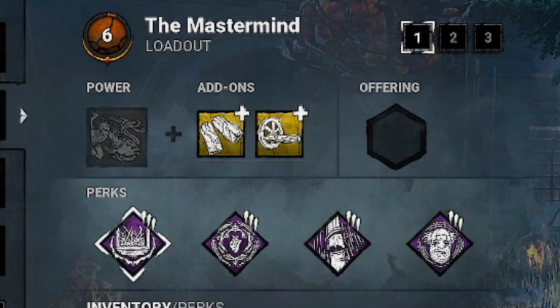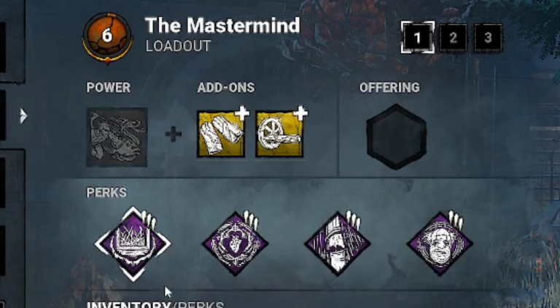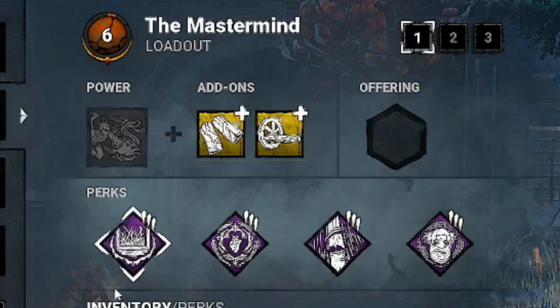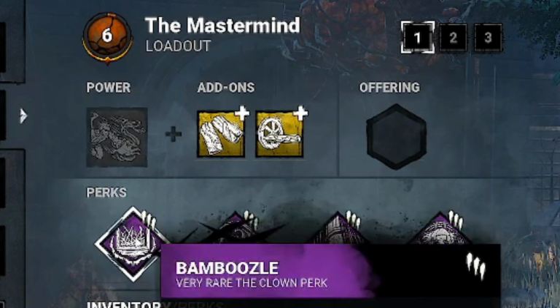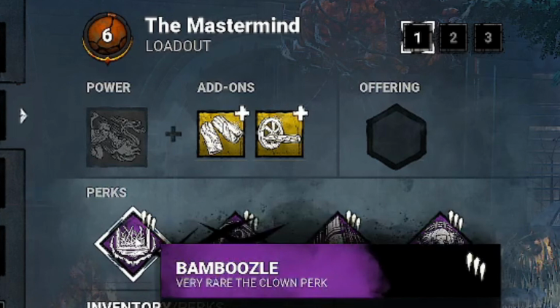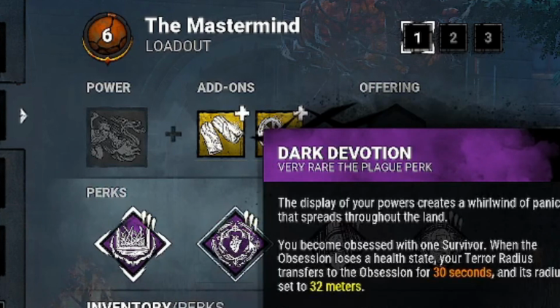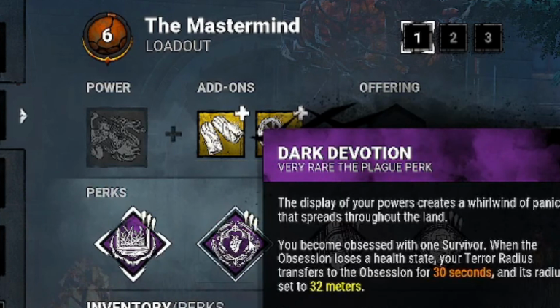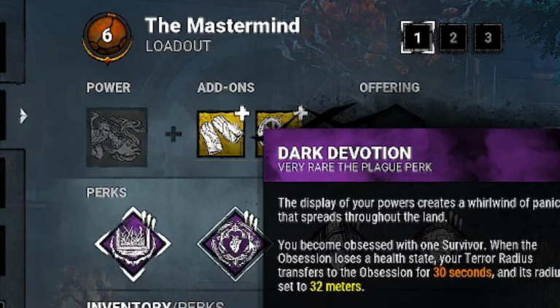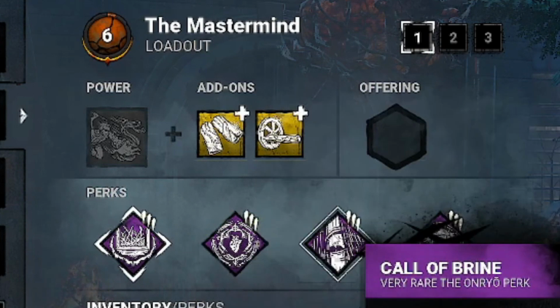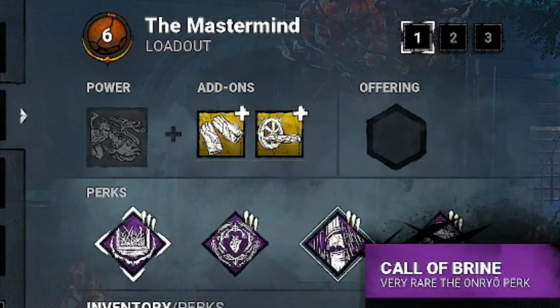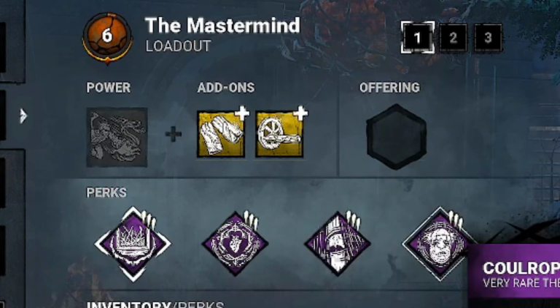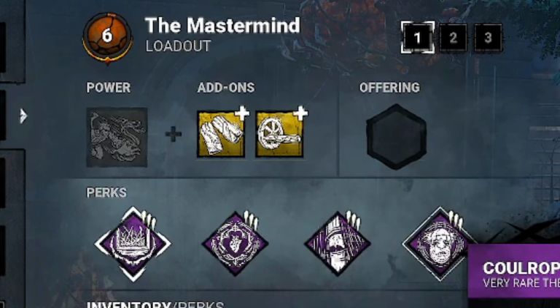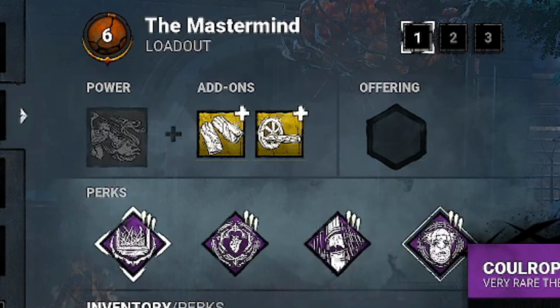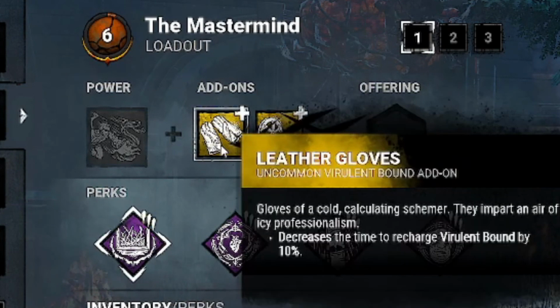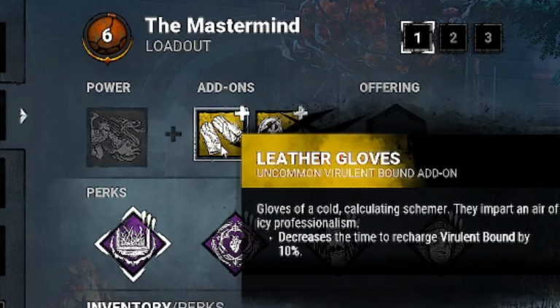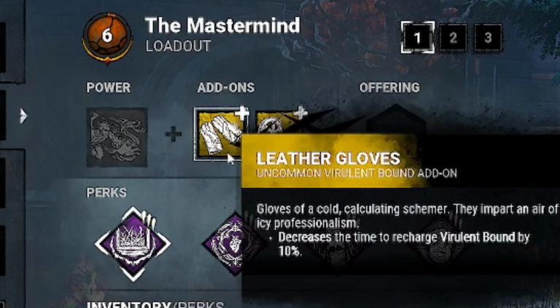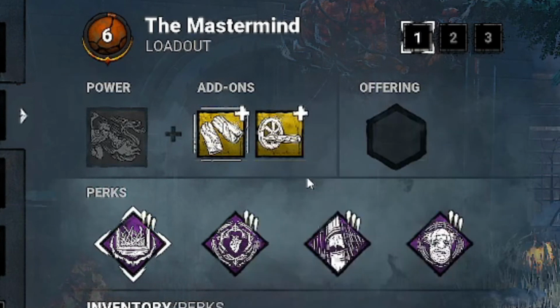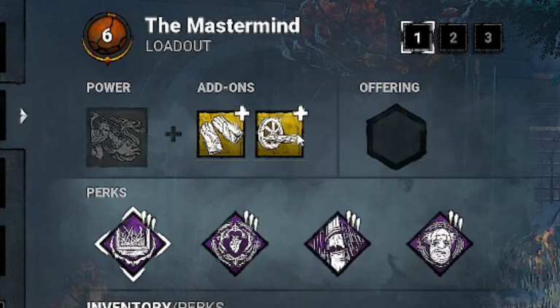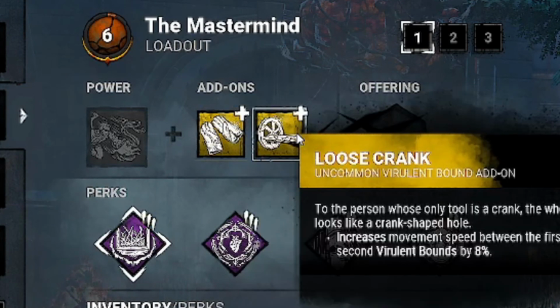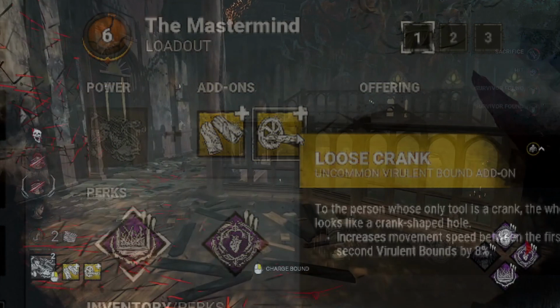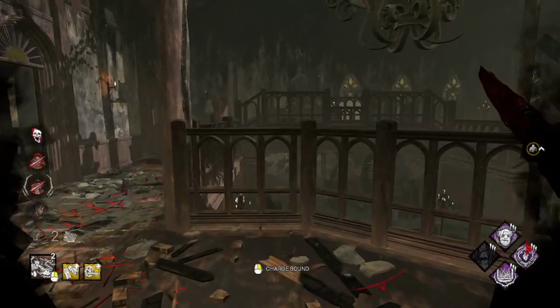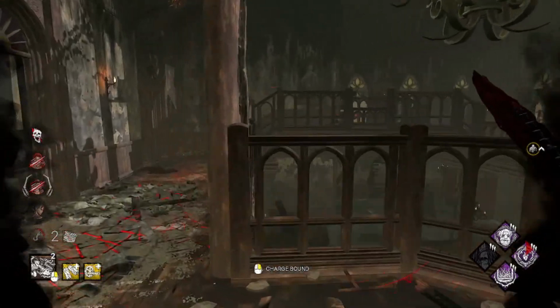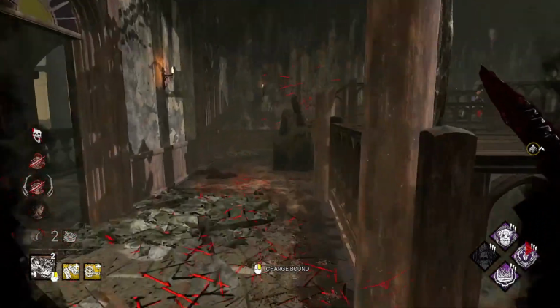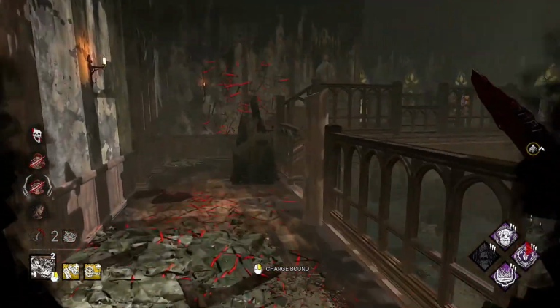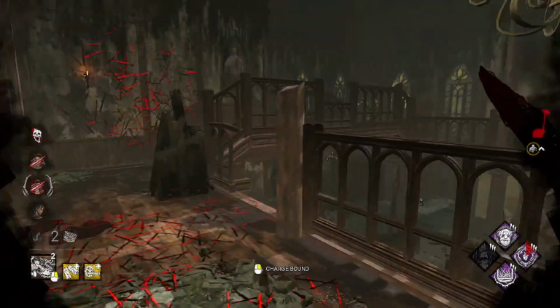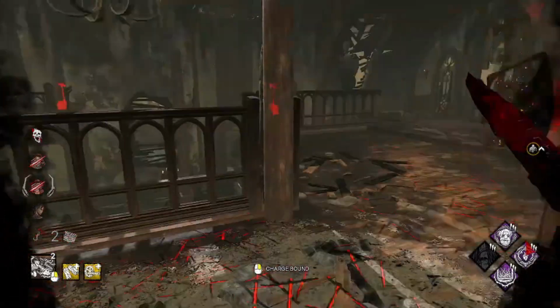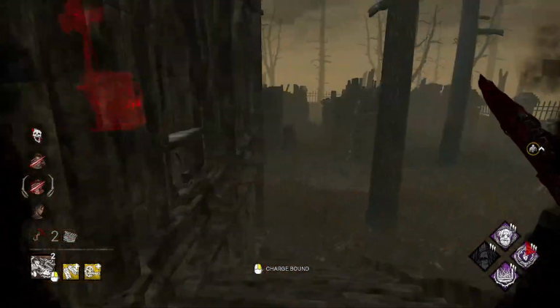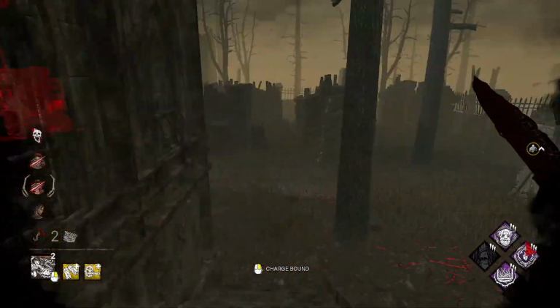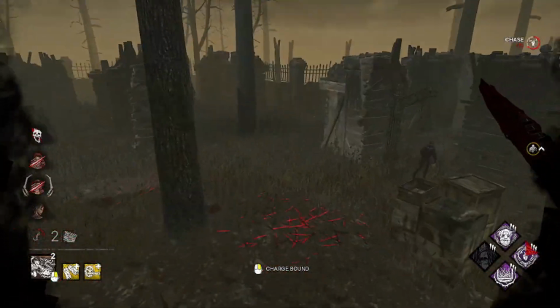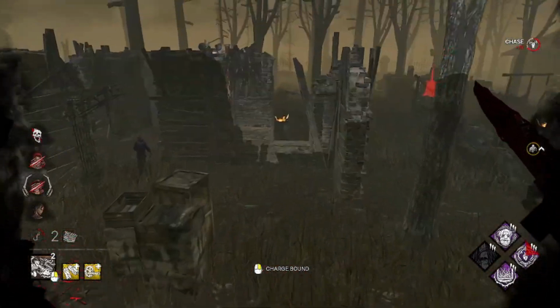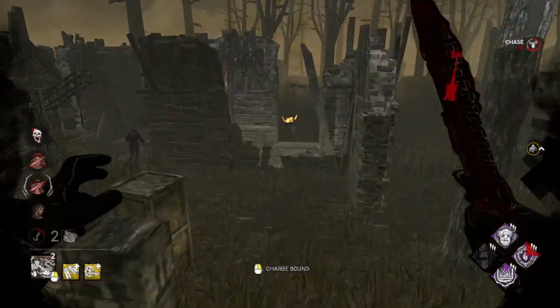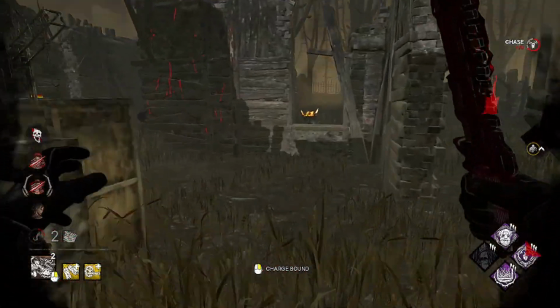The first build is Bamboozle, Dark Devotion, Call of Brine, and Chlorophobia, paired with Leather Gloves and Loose Crank. This is a well-rounded build and attempts to give Wesker all he needs to succeed on any map.